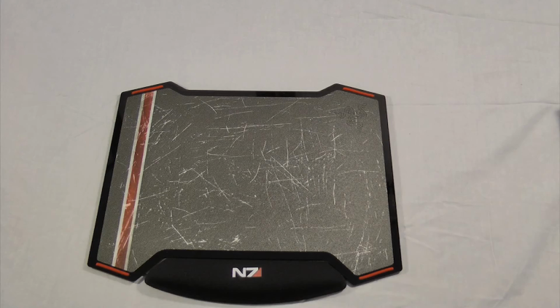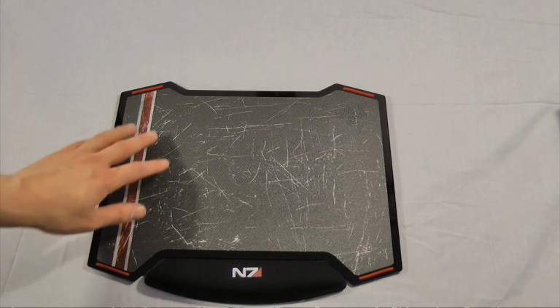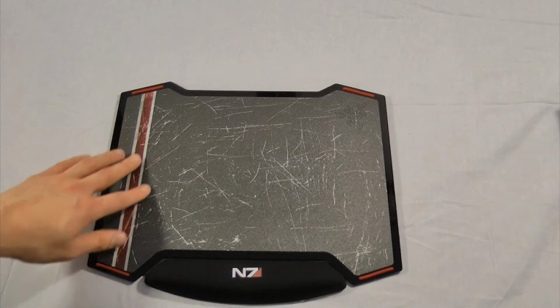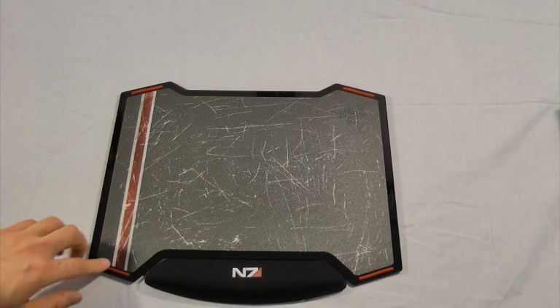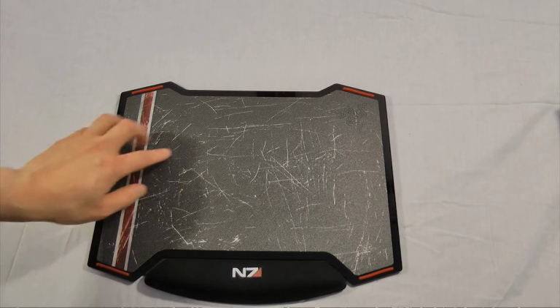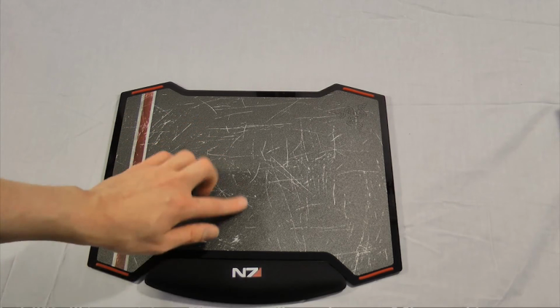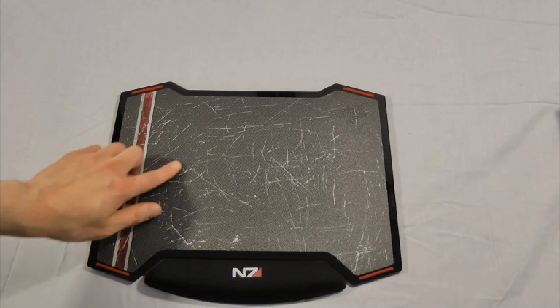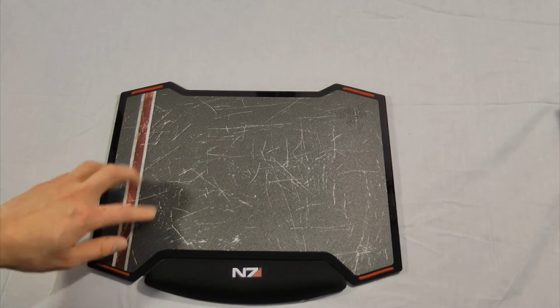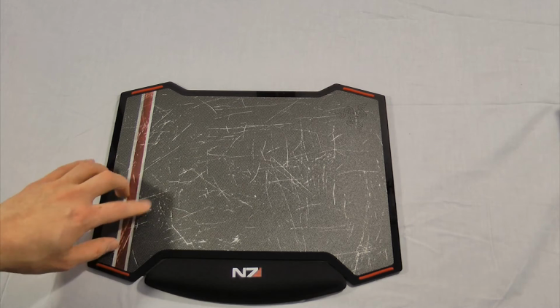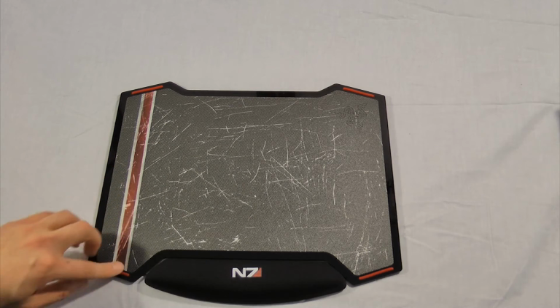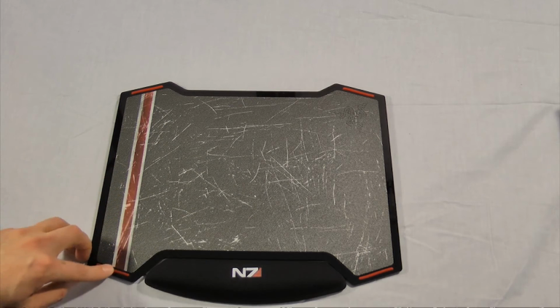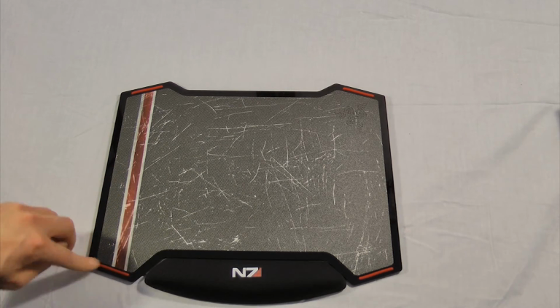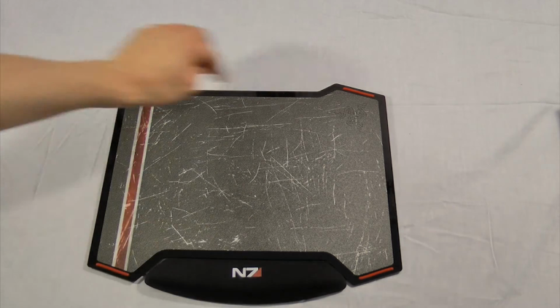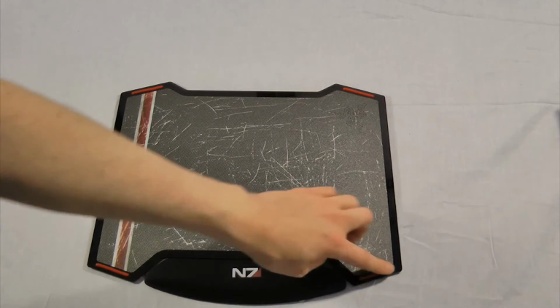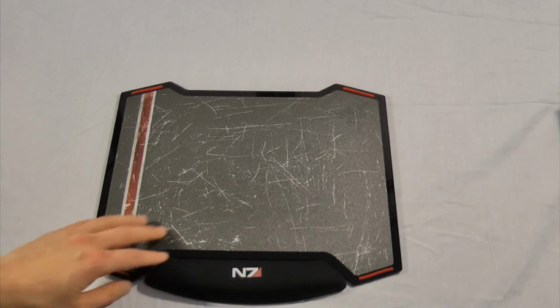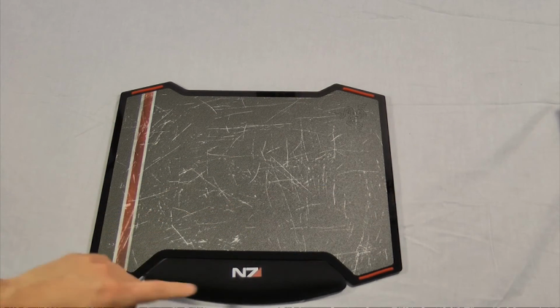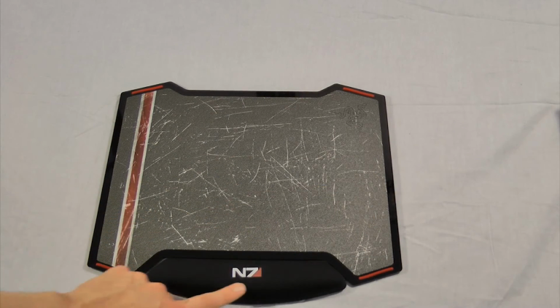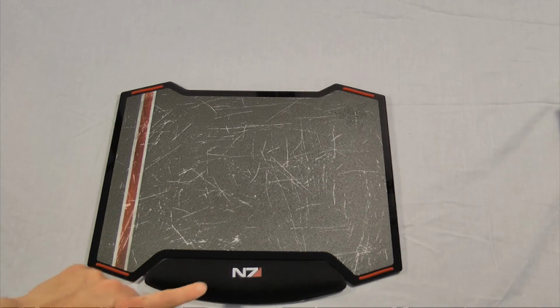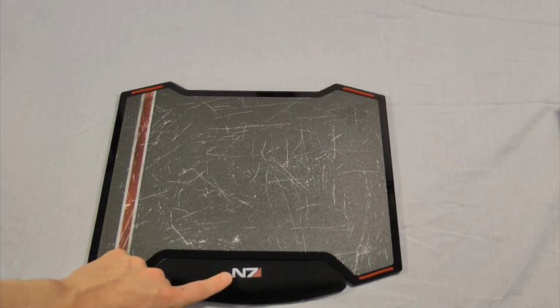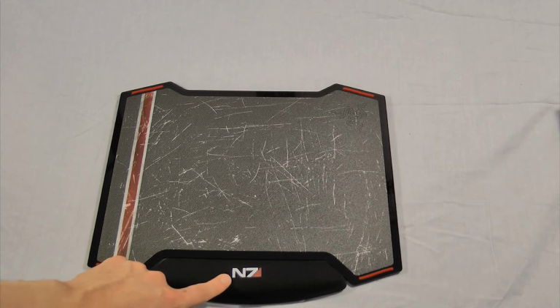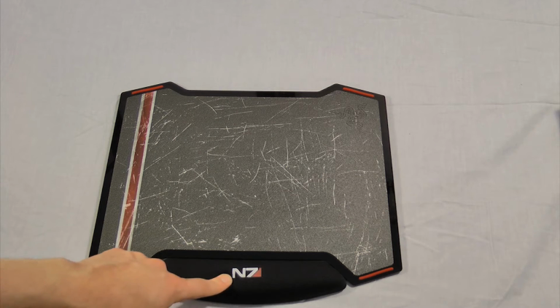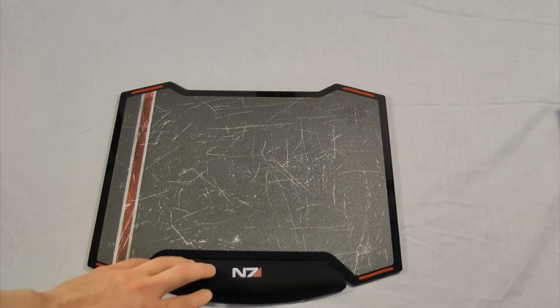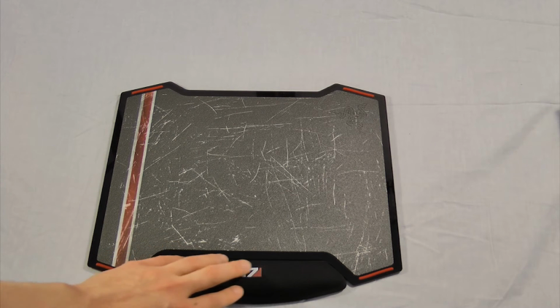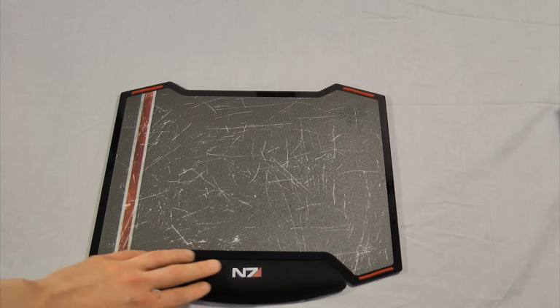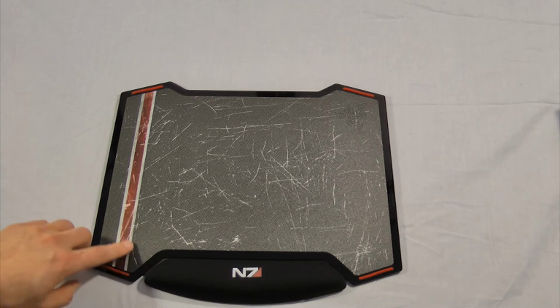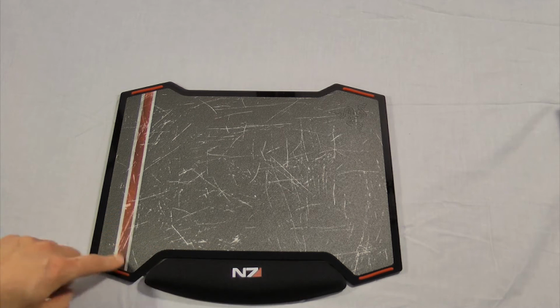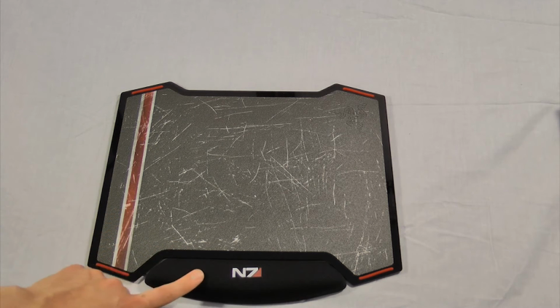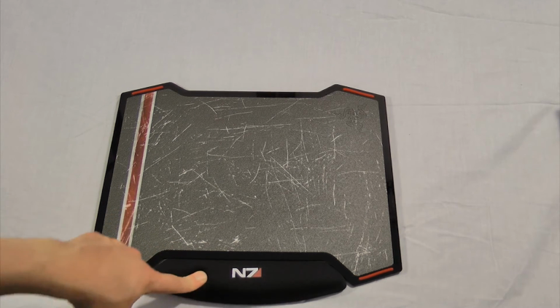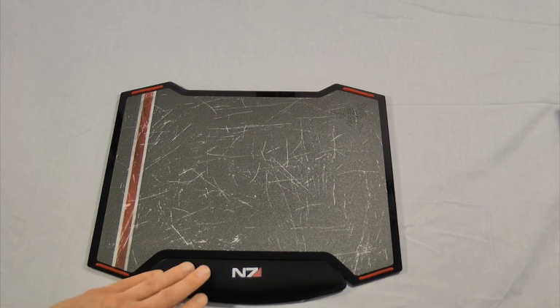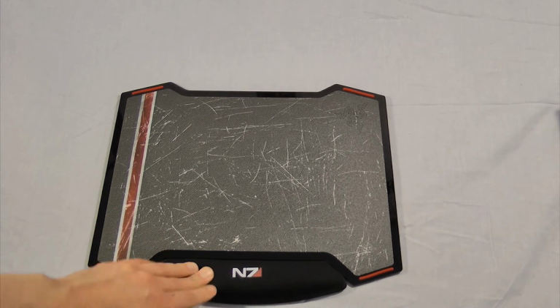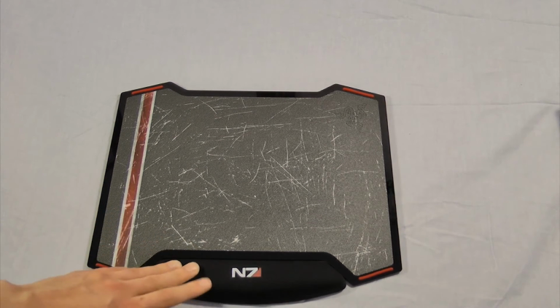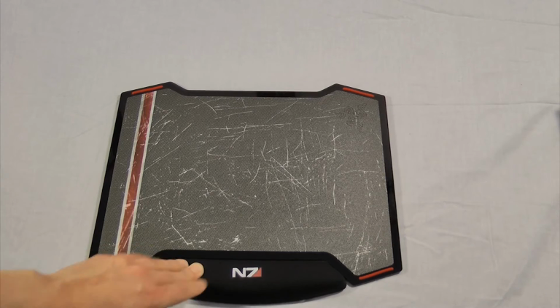So here we have the control side - it's very textured and grippy. We have grip areas here, here, and here, as well as the N7 logo. I don't know how long that will stay, but it's really cool. The stripe is nice and the pad is very squishy.